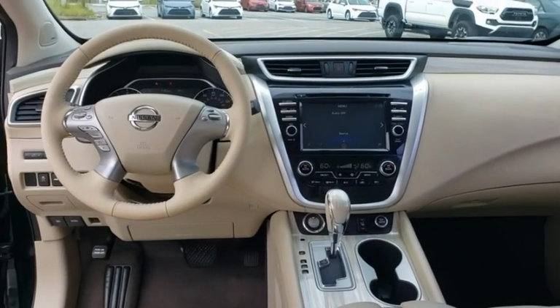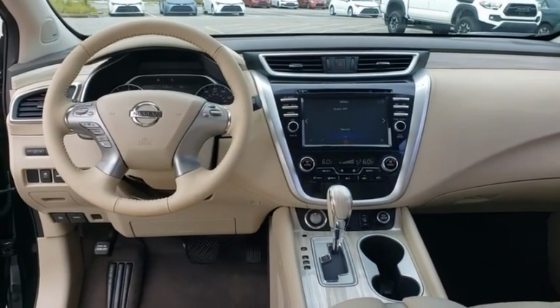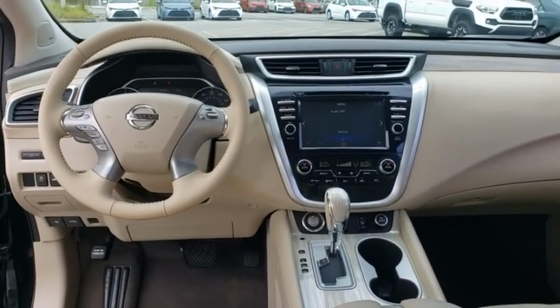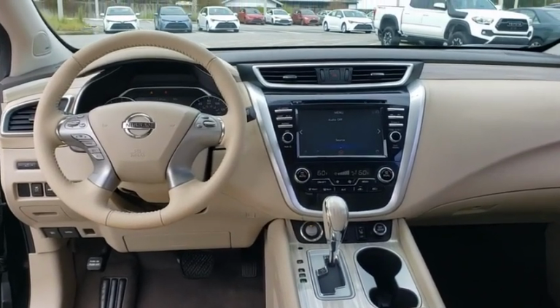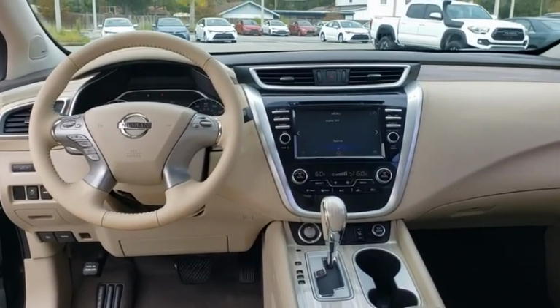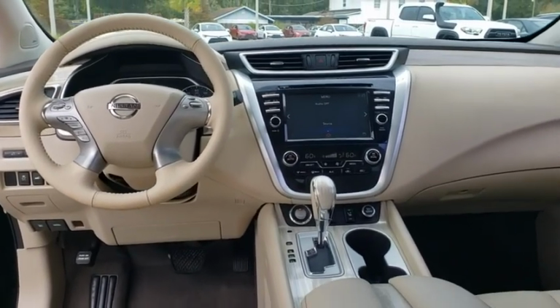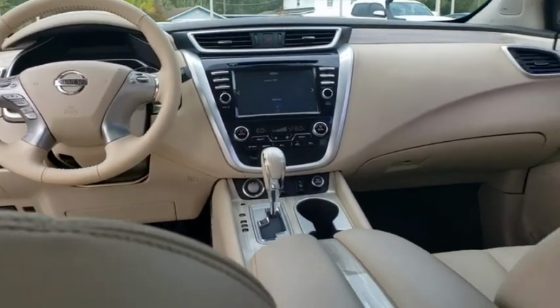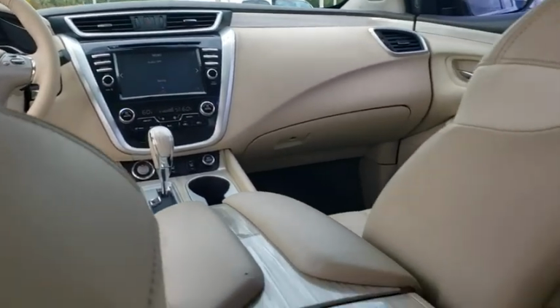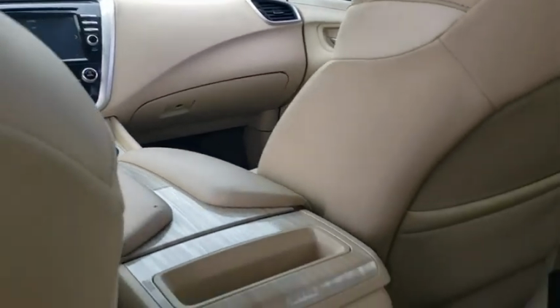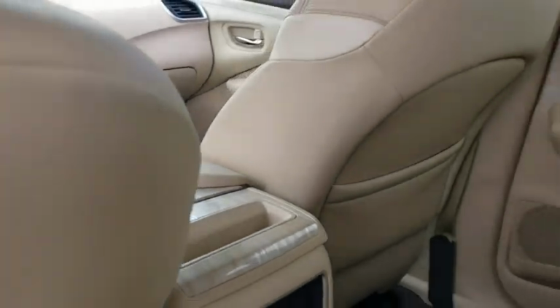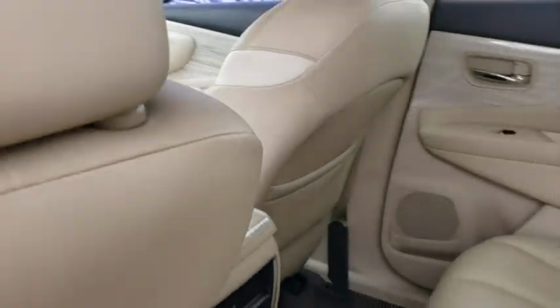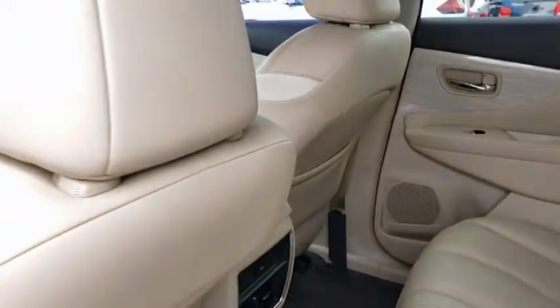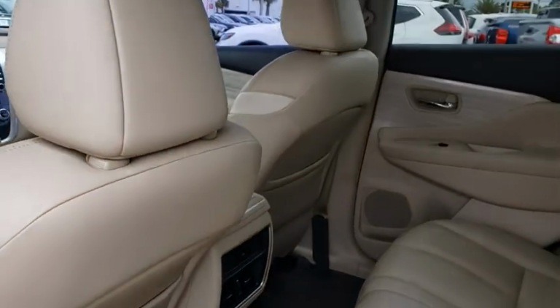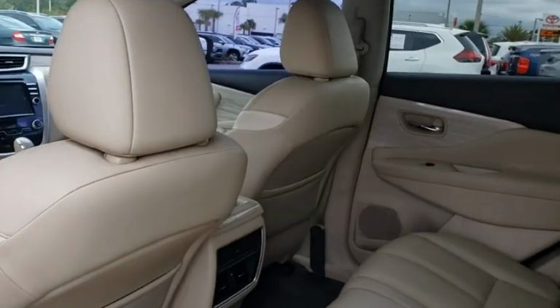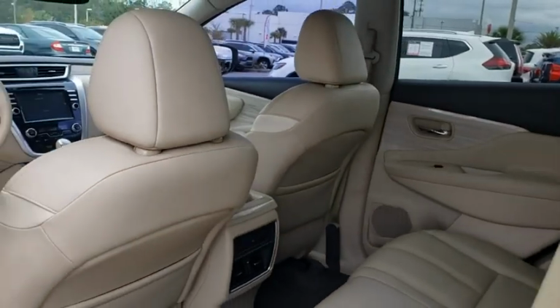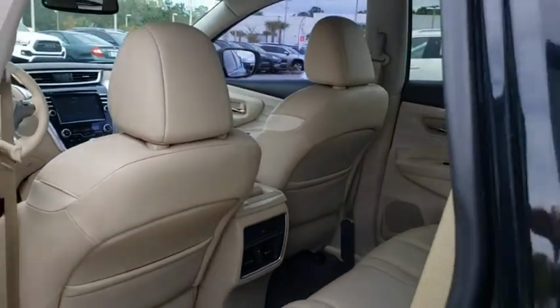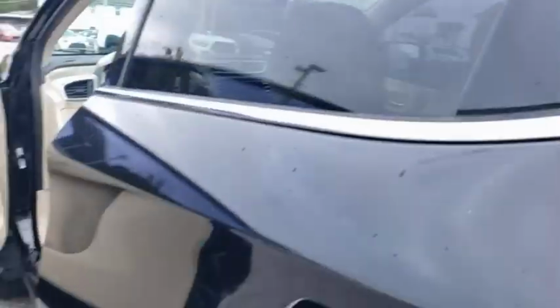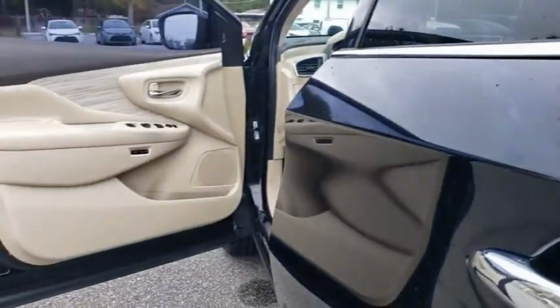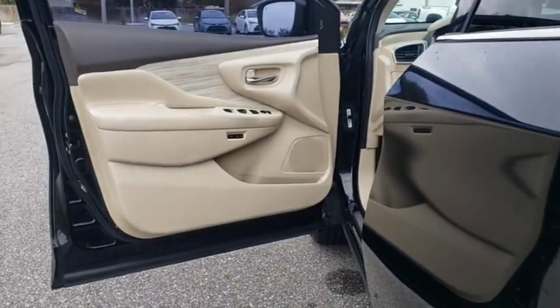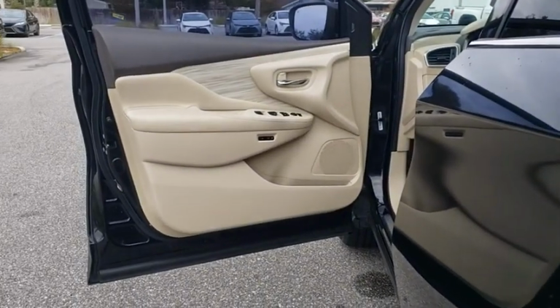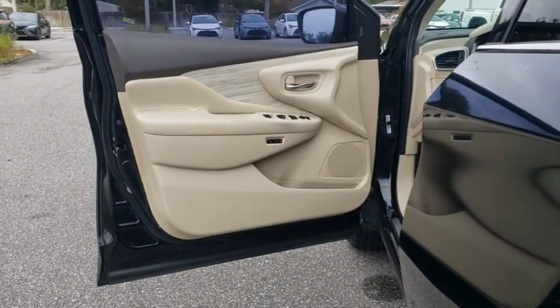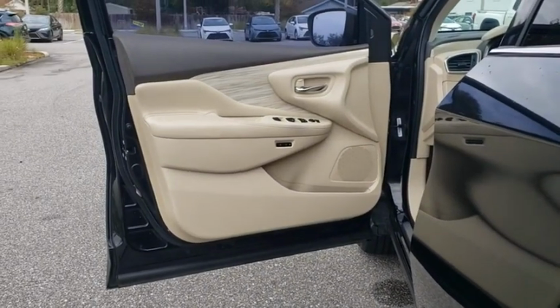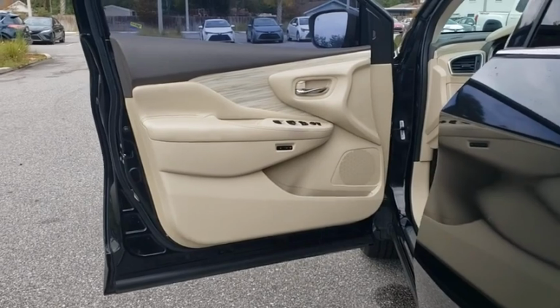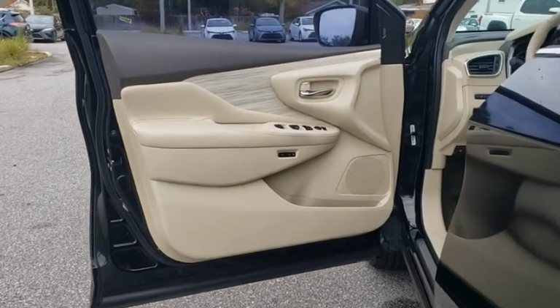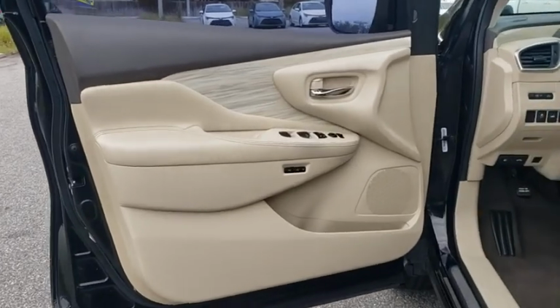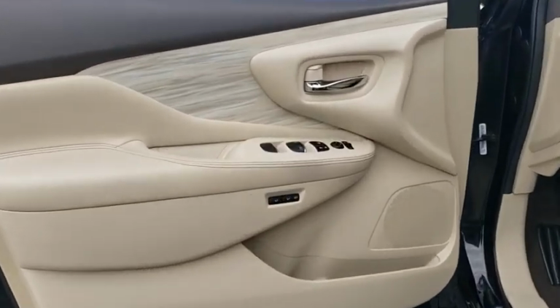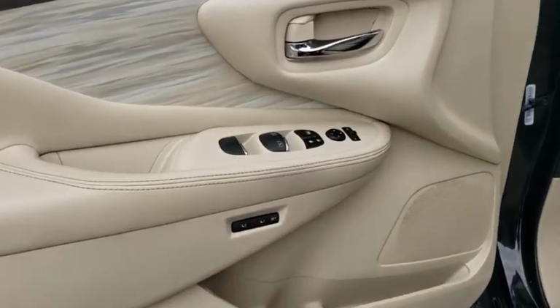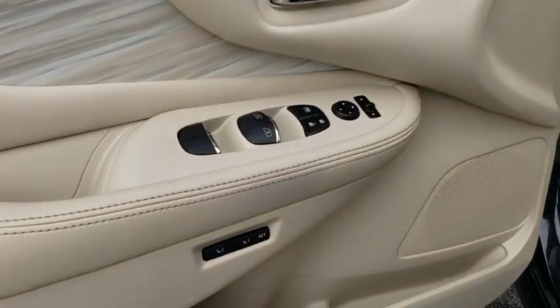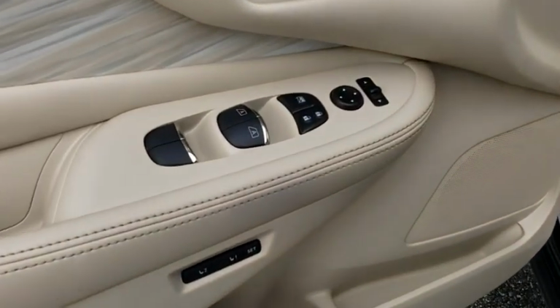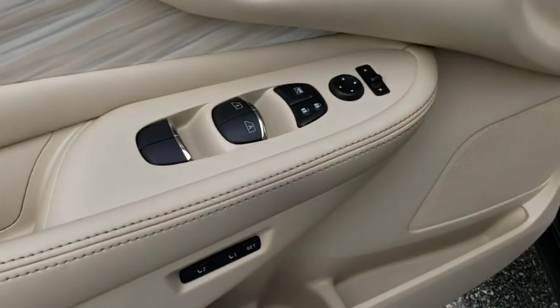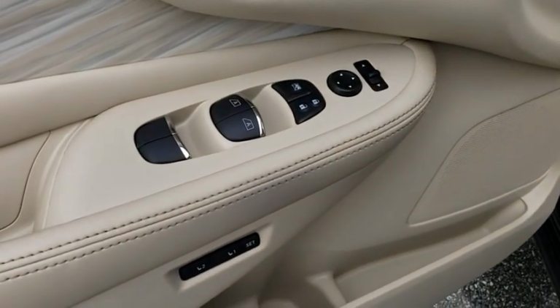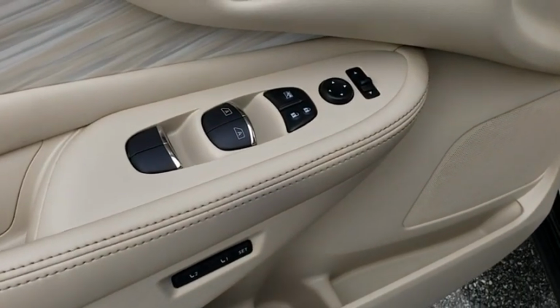Center armrest, rear window defroster, power windows, security system, CD player, compass, trip computer, fog lights, electronic stability control, heated front seat, brake assist, tachometer.